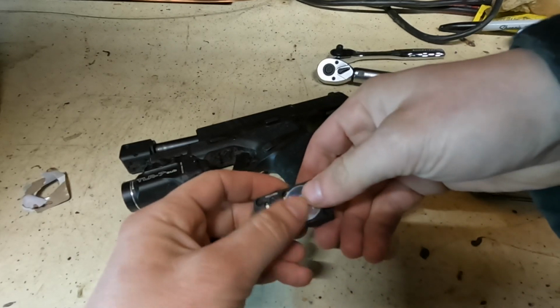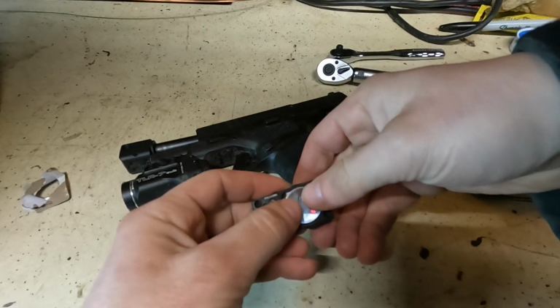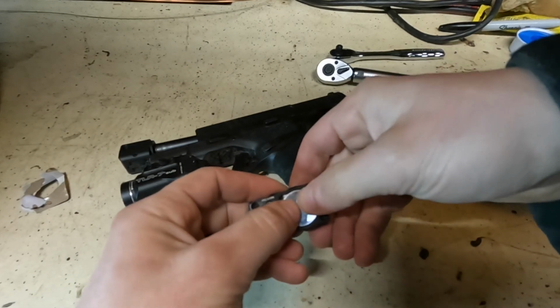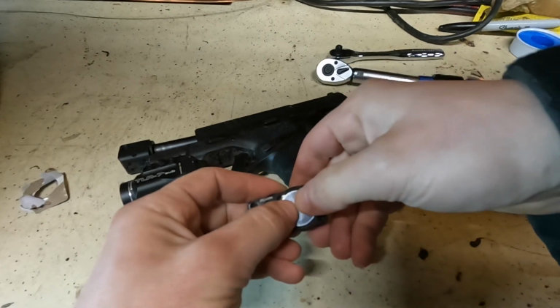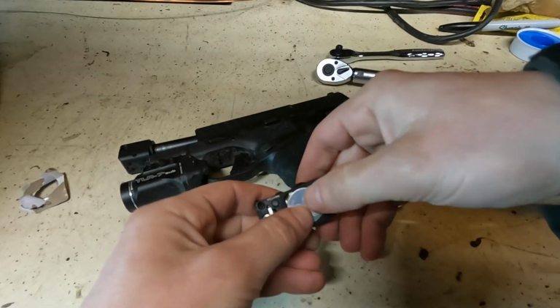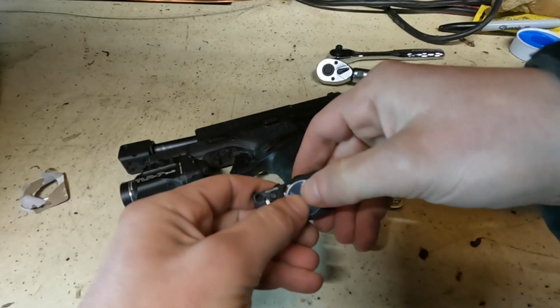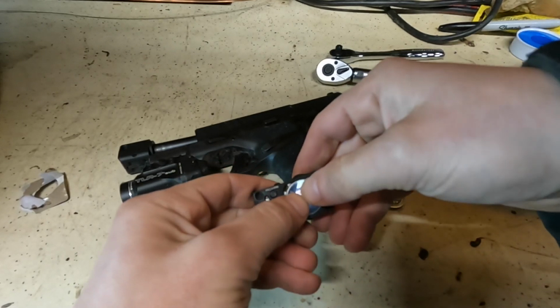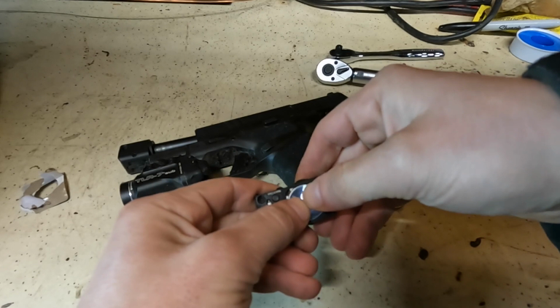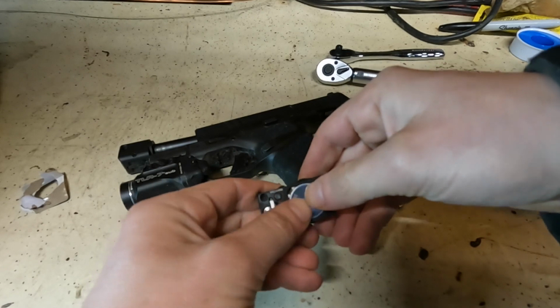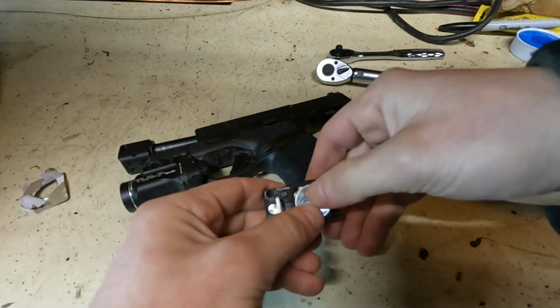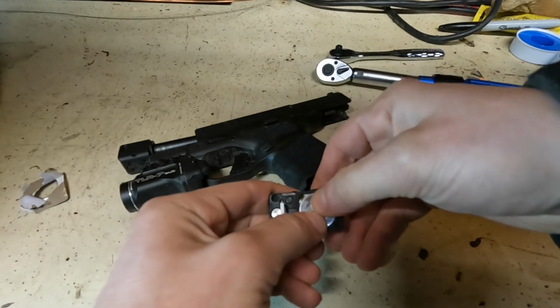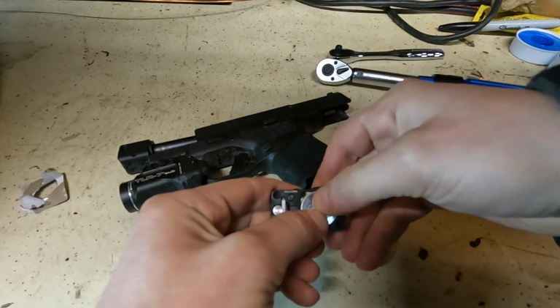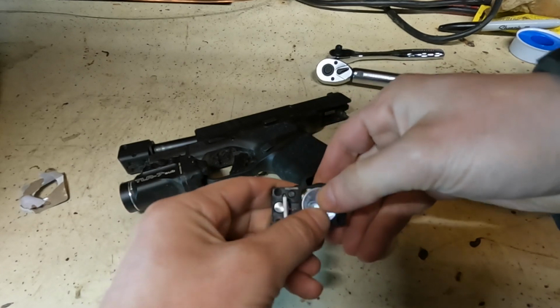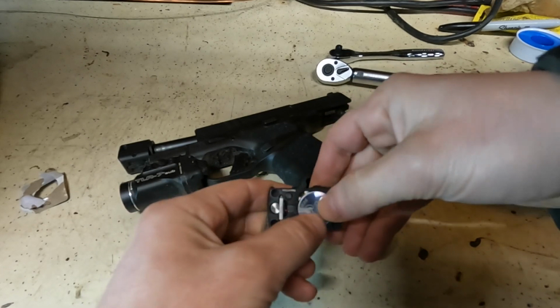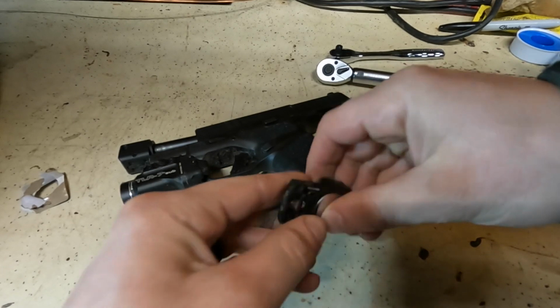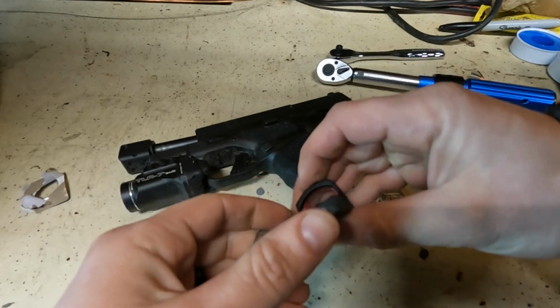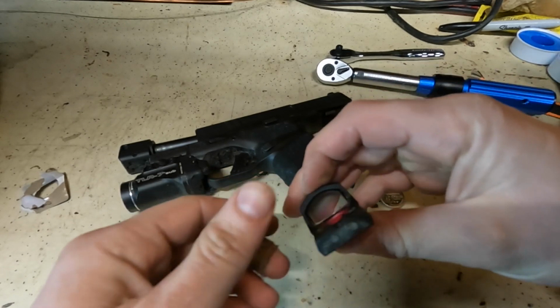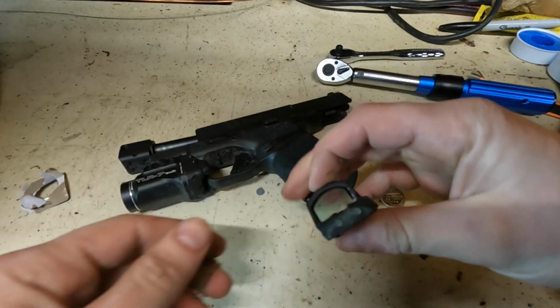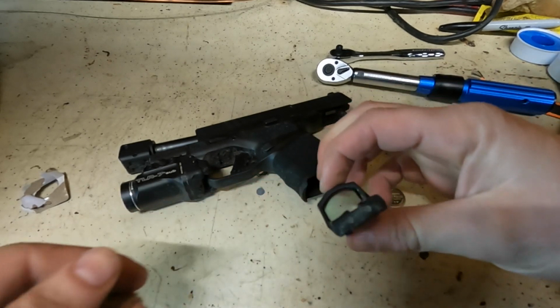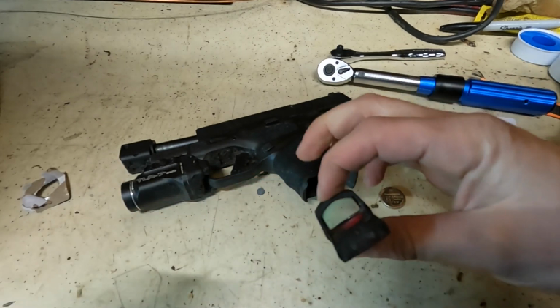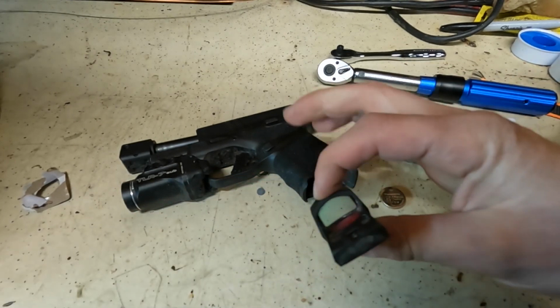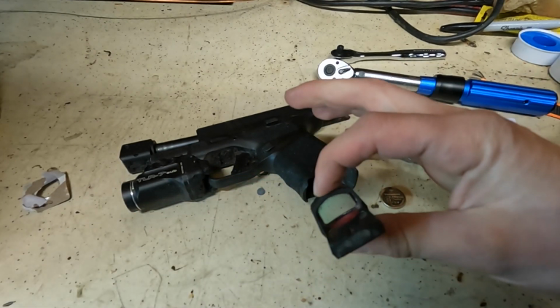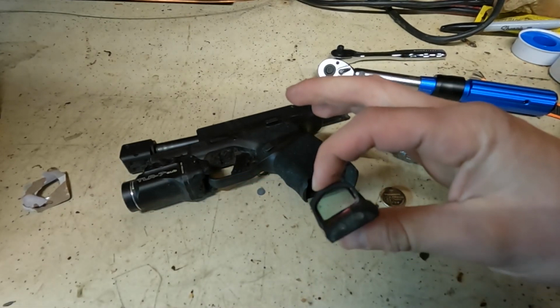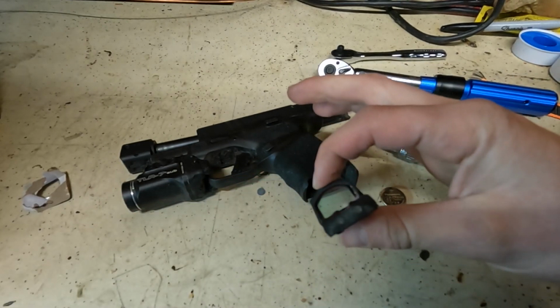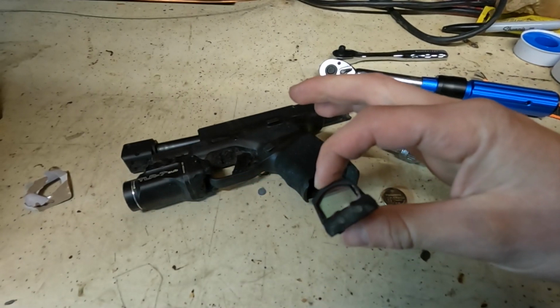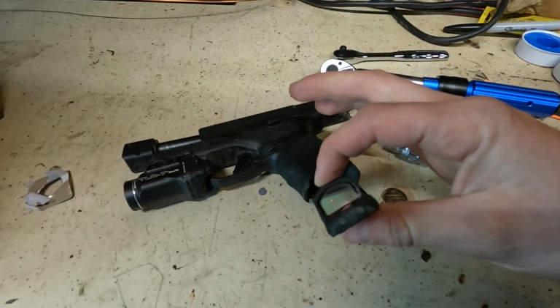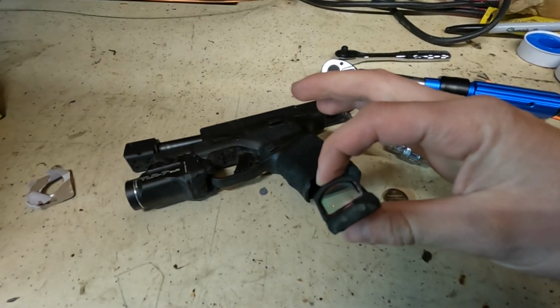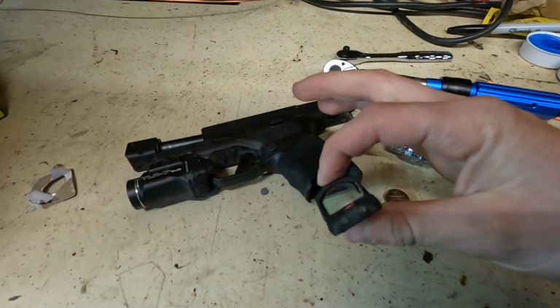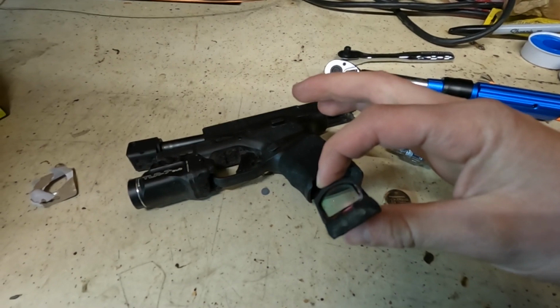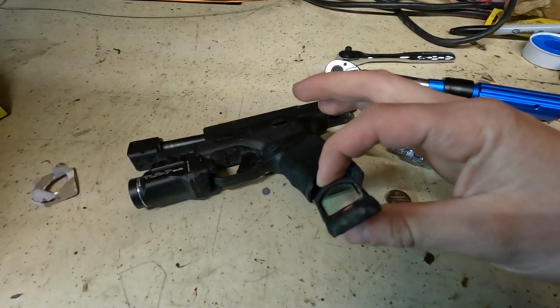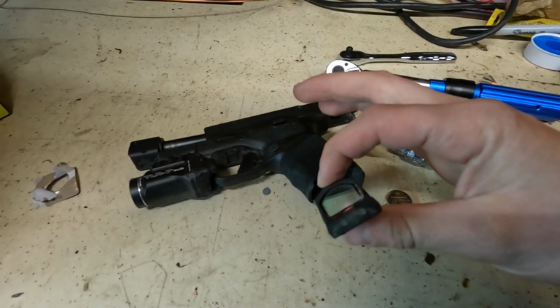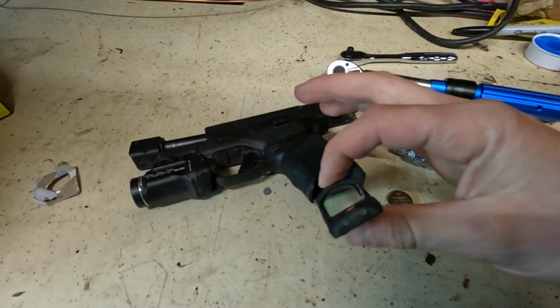Take your new battery and just put it back in the way that it came out. You should be able to see the little dot there.